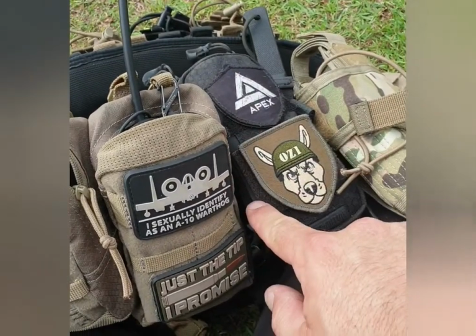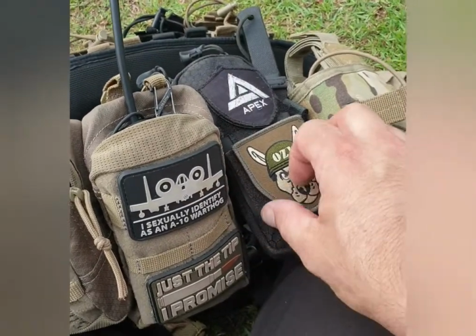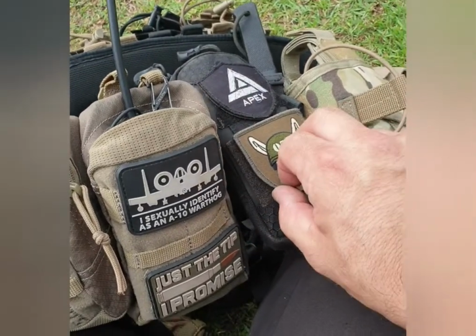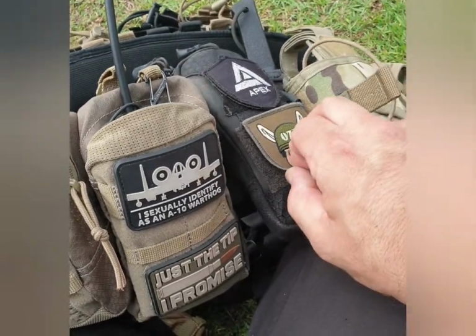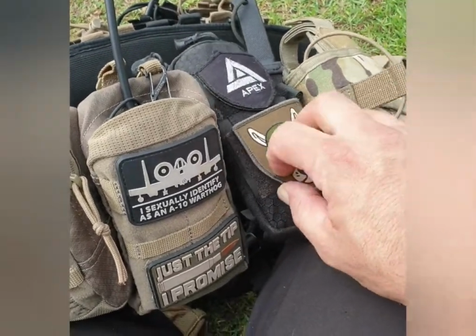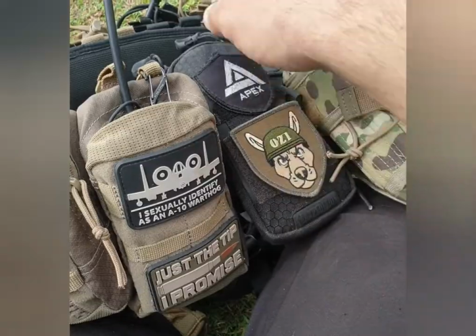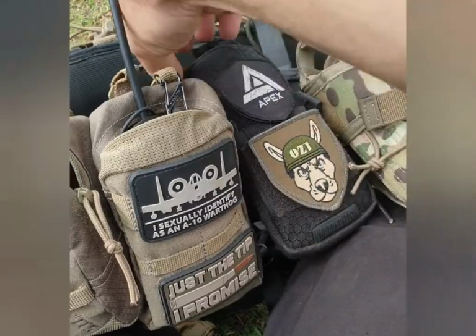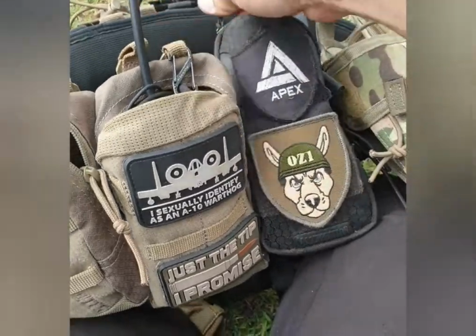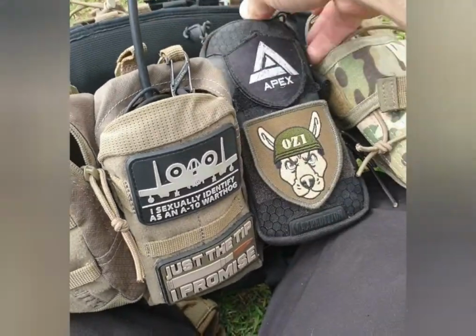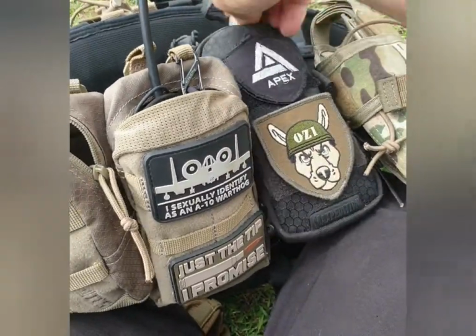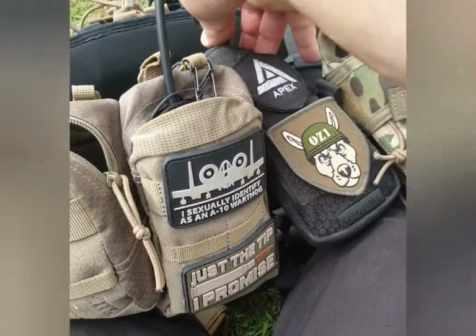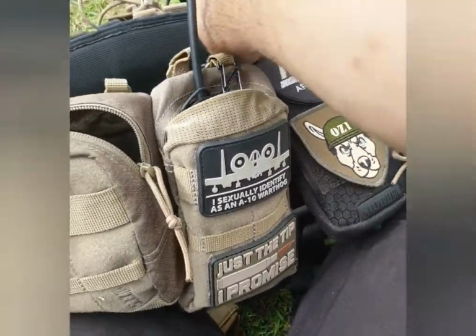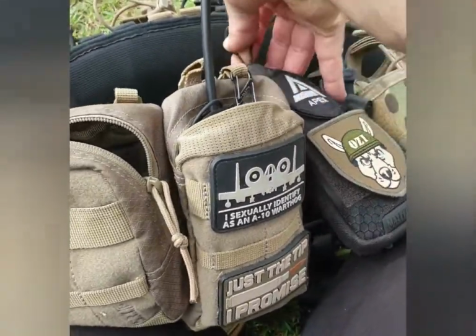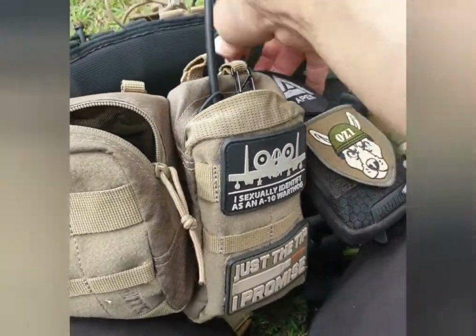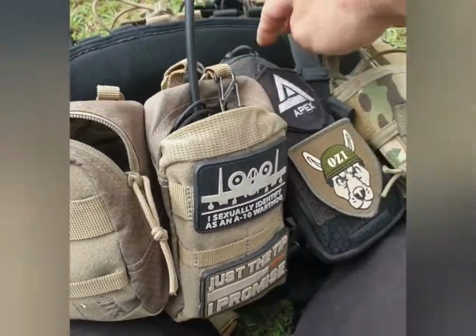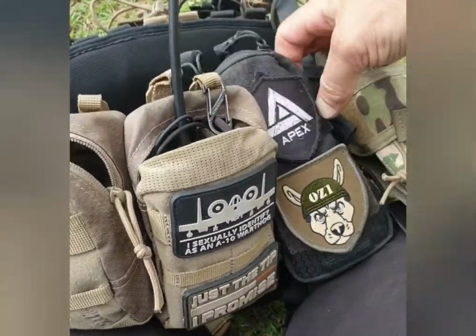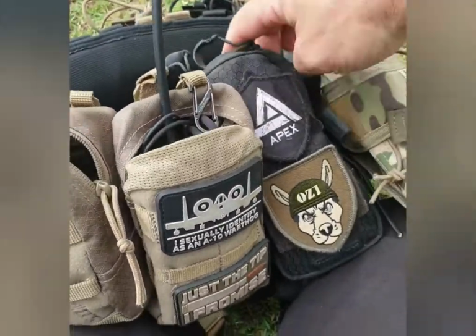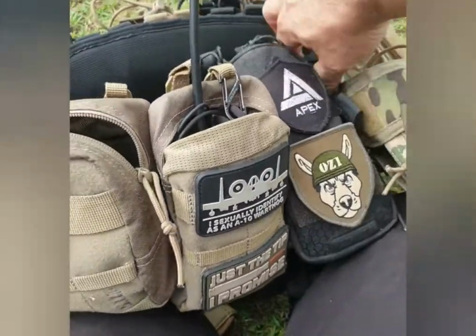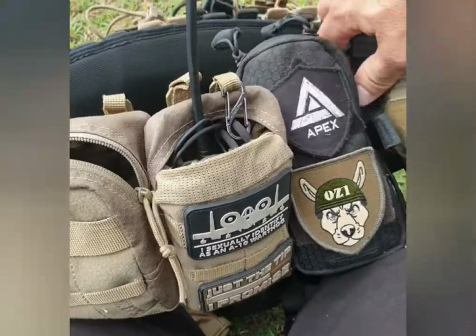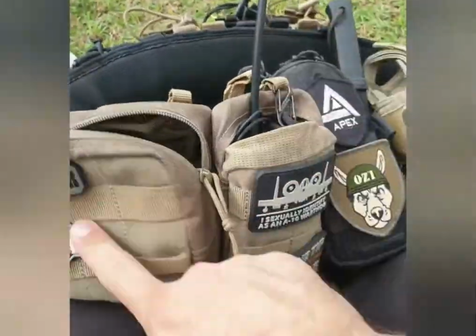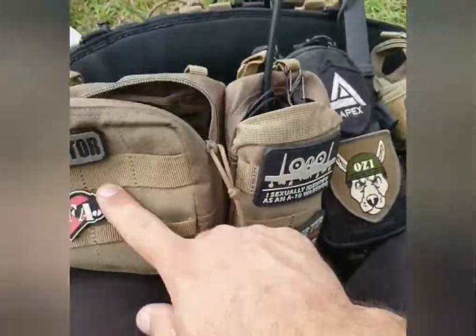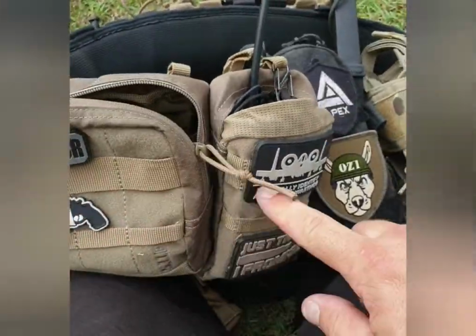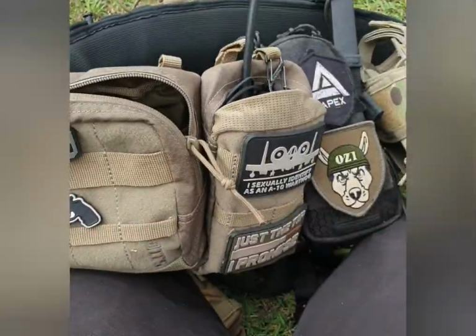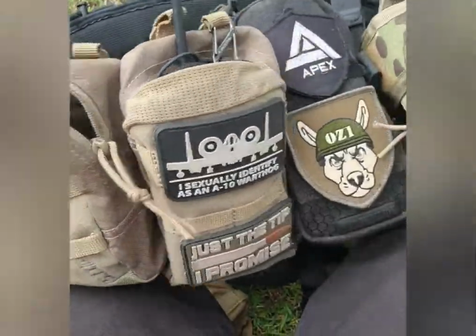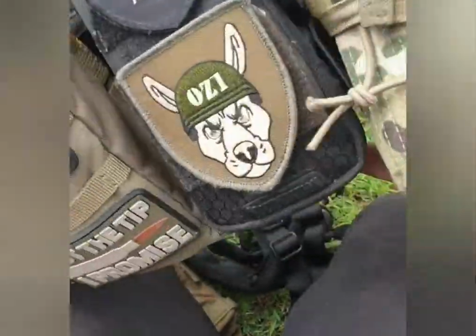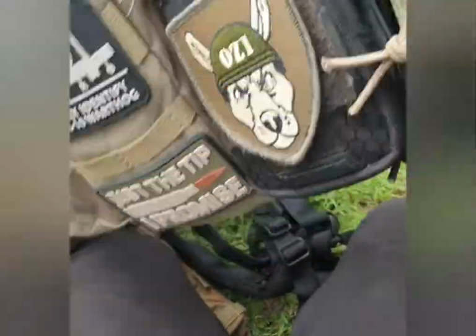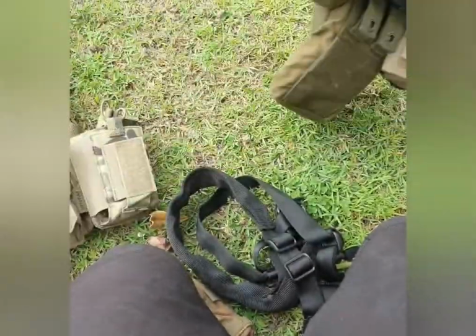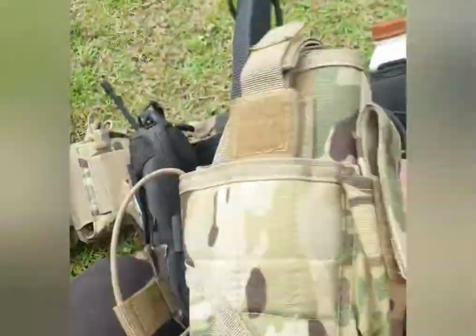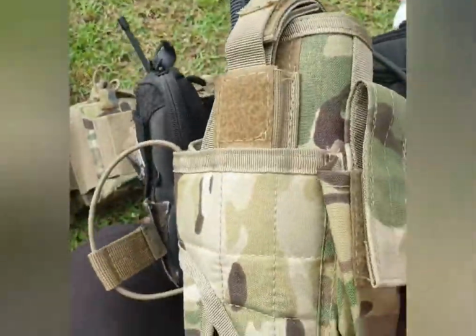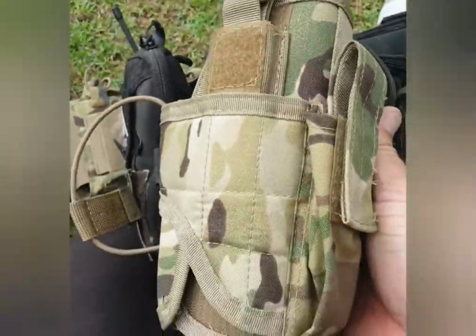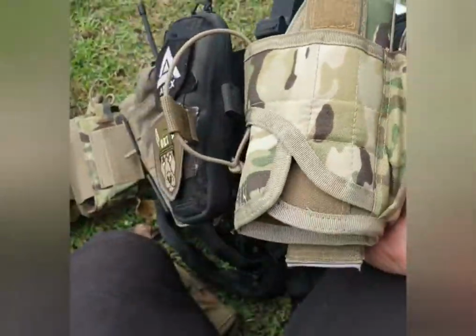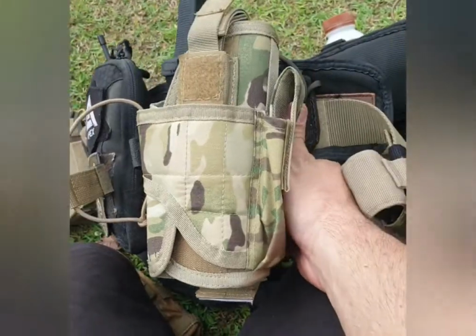The phone pouch doesn't actually come with velcro on it, which is a bit of a nuisance, so I've actually glued patch backers on so I can put my patches on there - because obviously I'm a bit of a patch whore. And this one at the front here is a Condor.